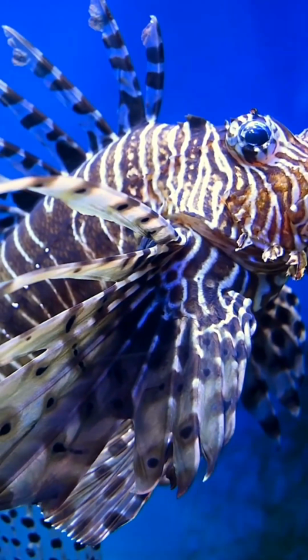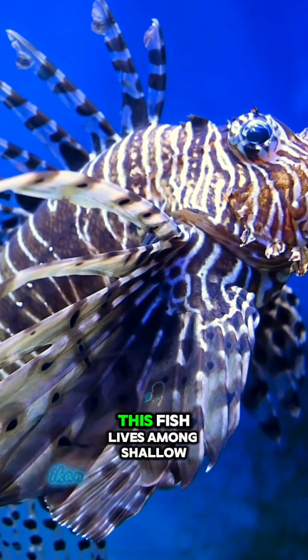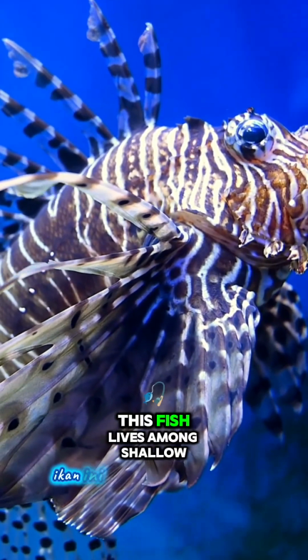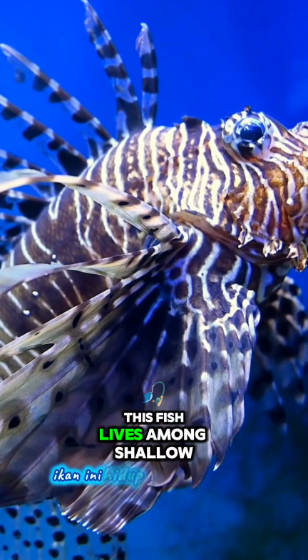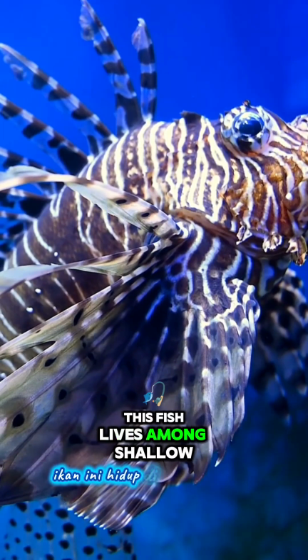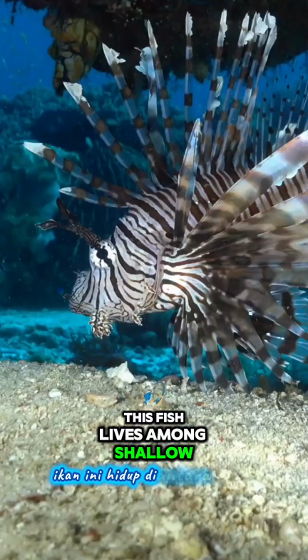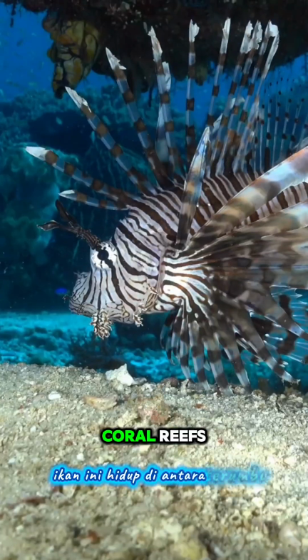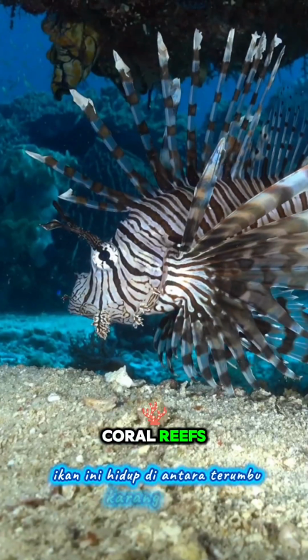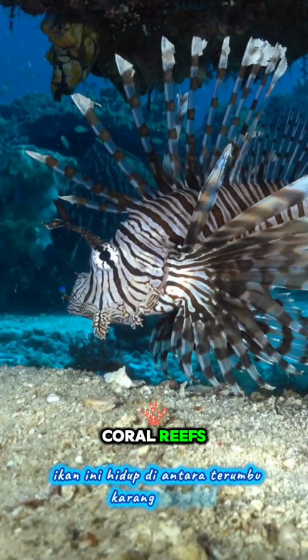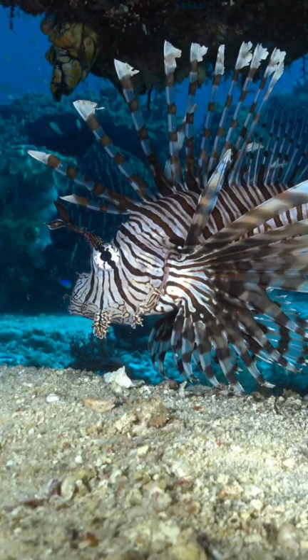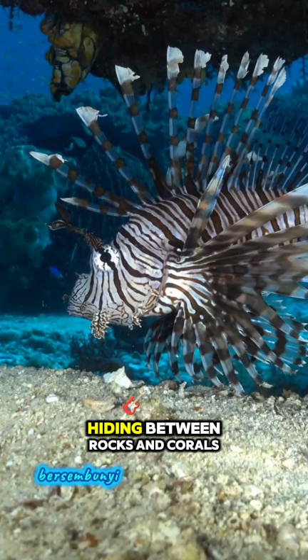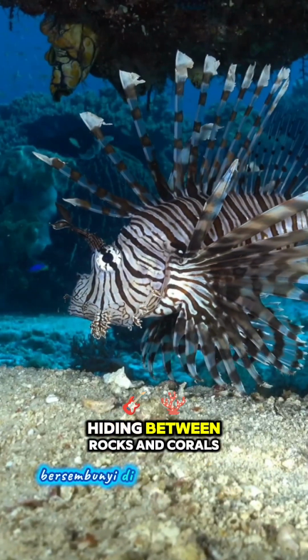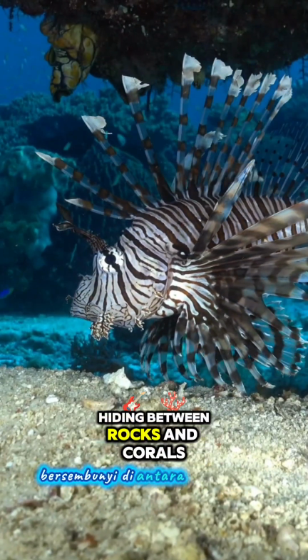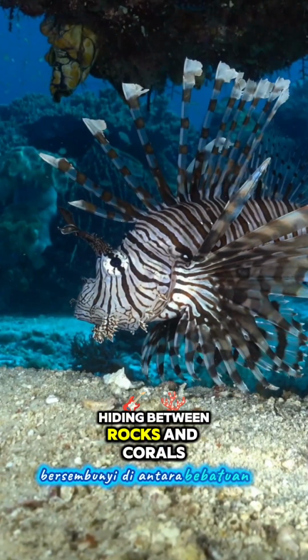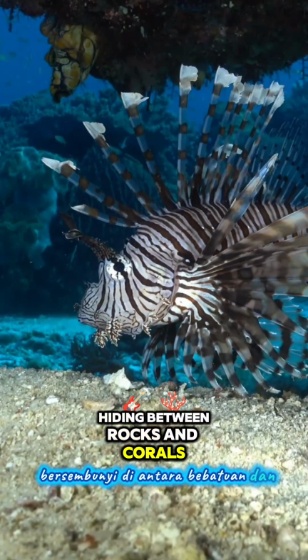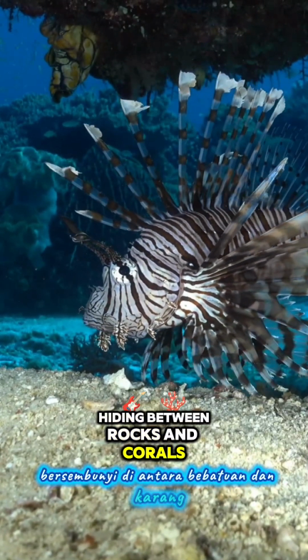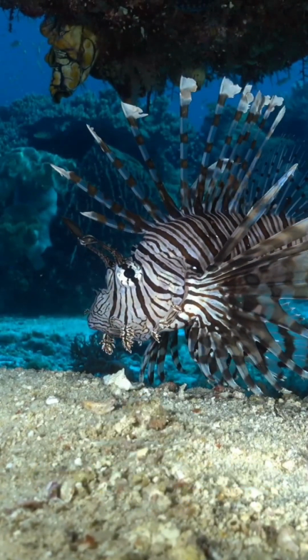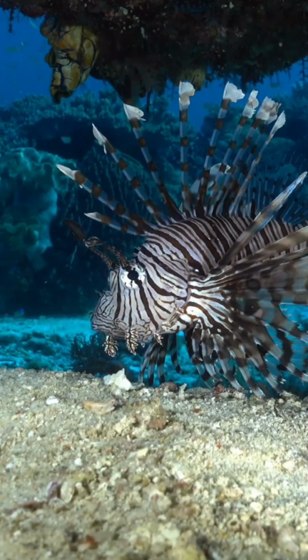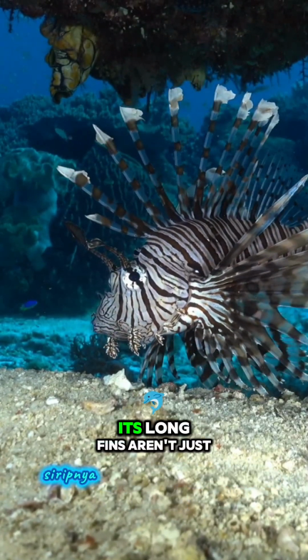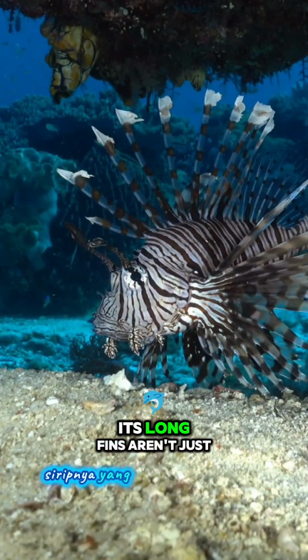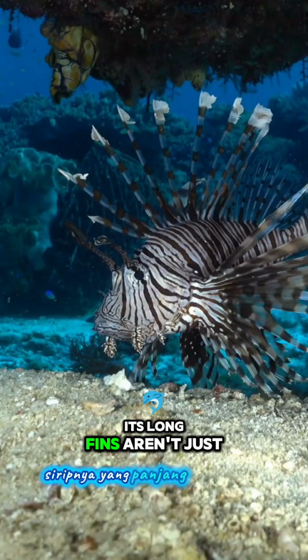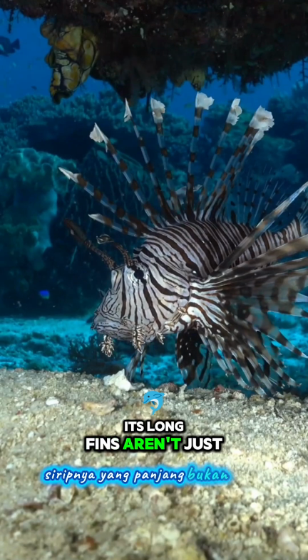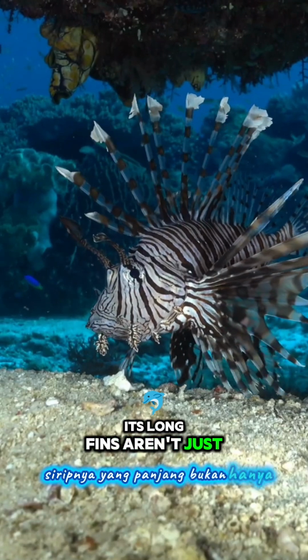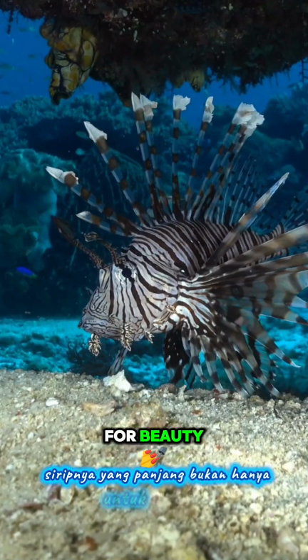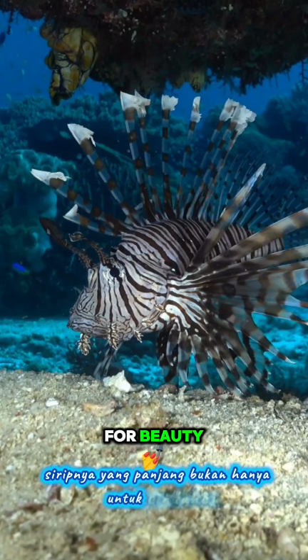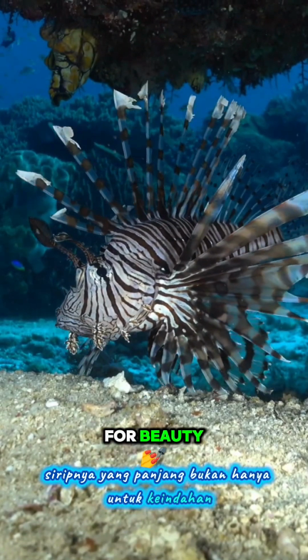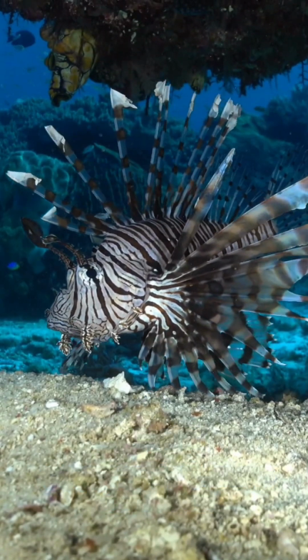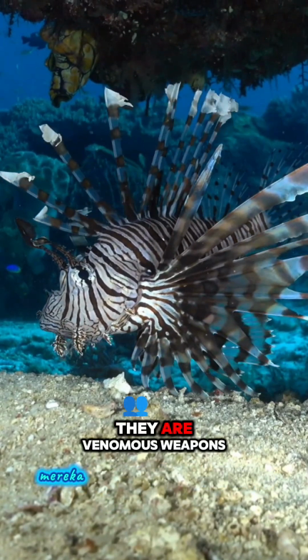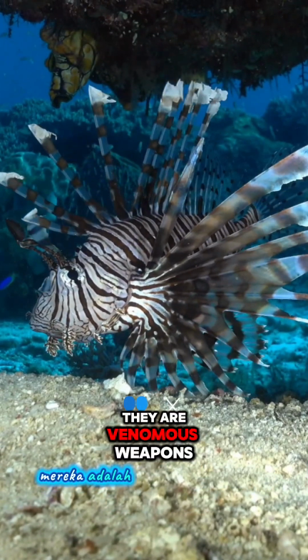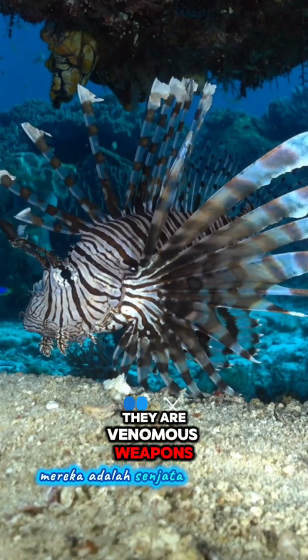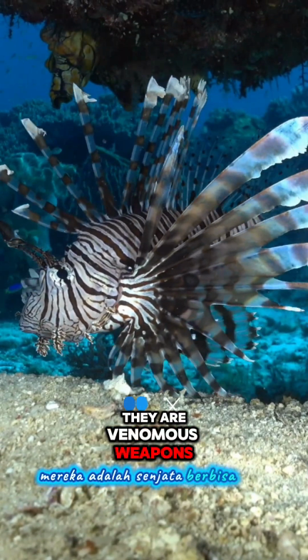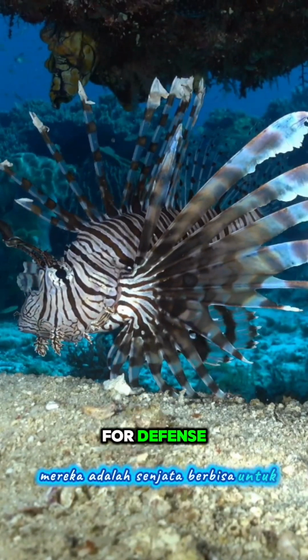This fish lives among shallow coral reefs, hiding between rocks and corals. Its long fins aren't just for beauty — they are venomous weapons for defense.